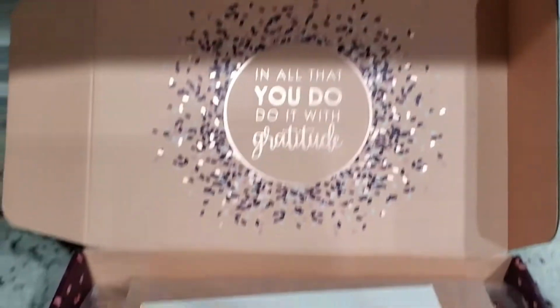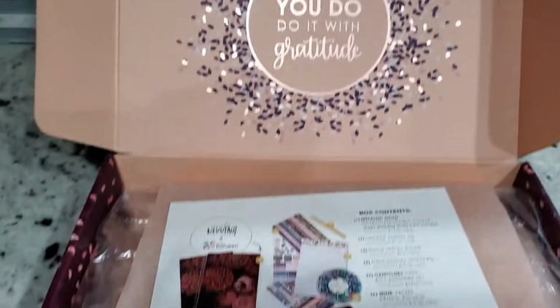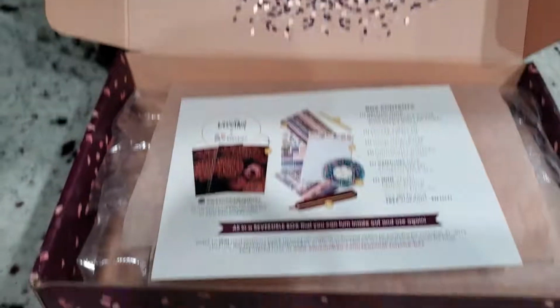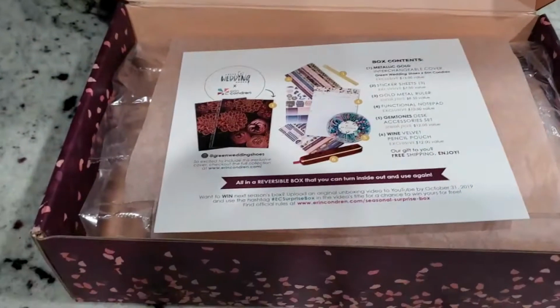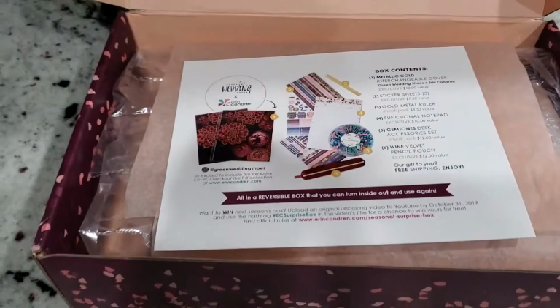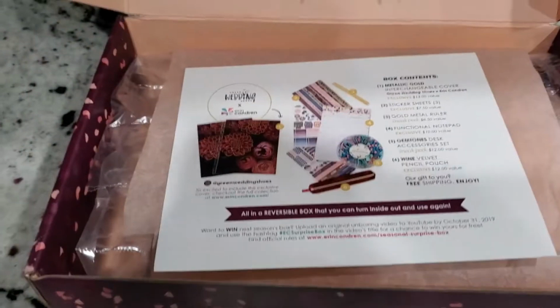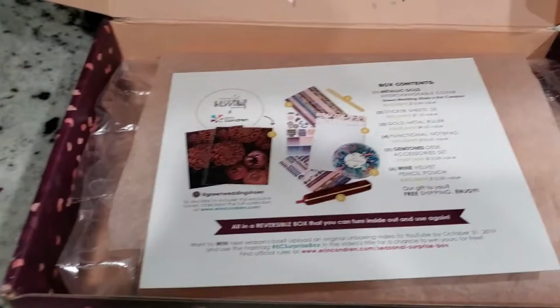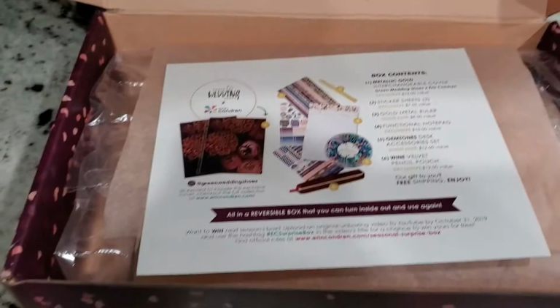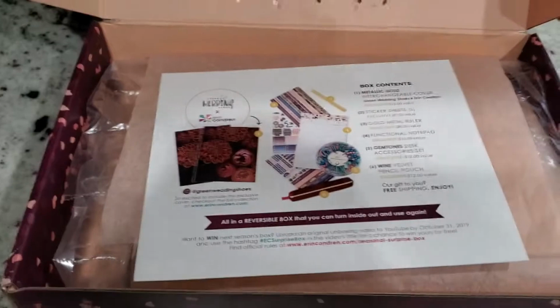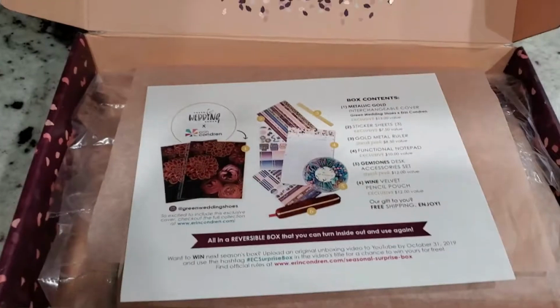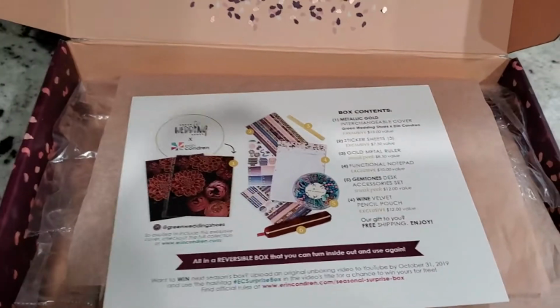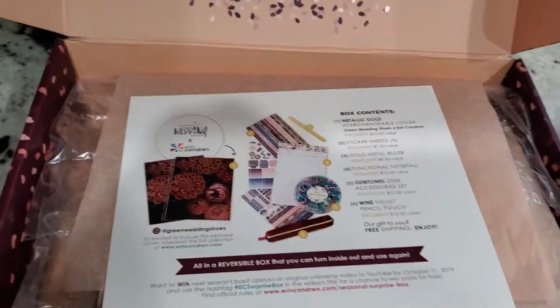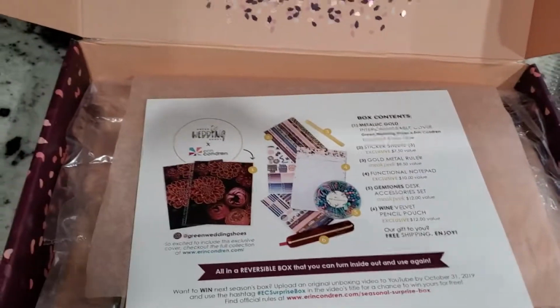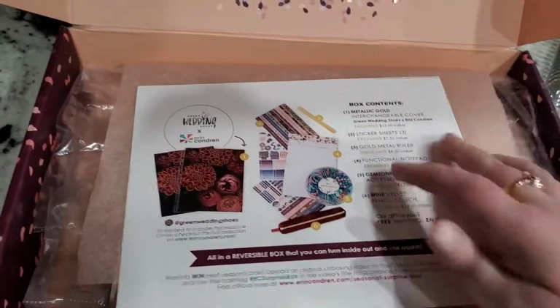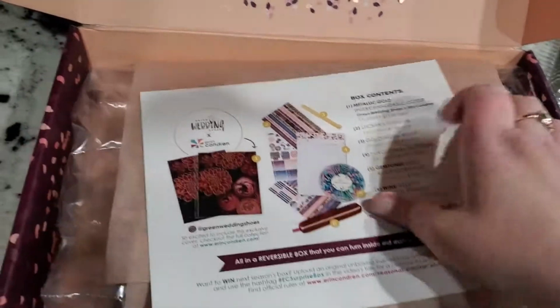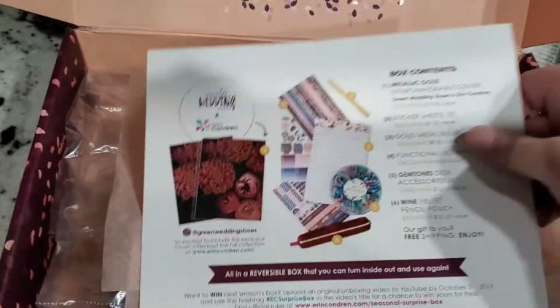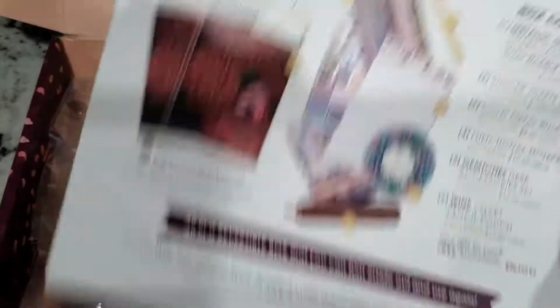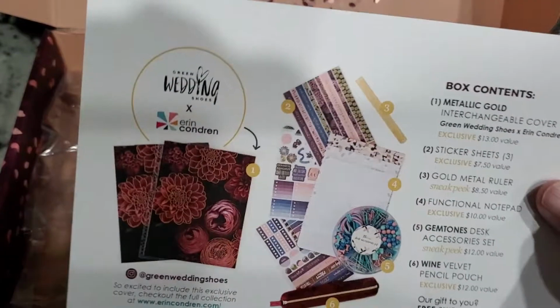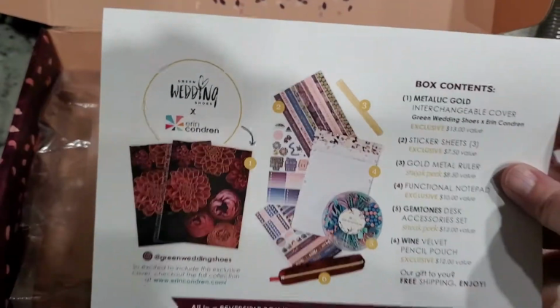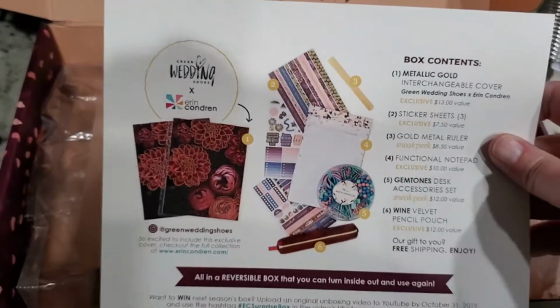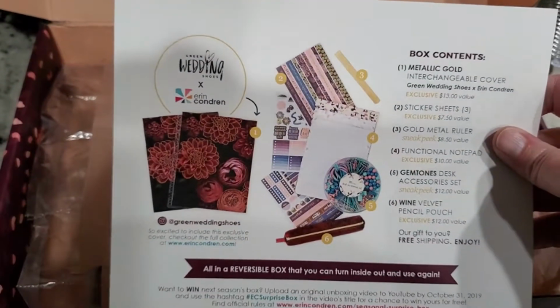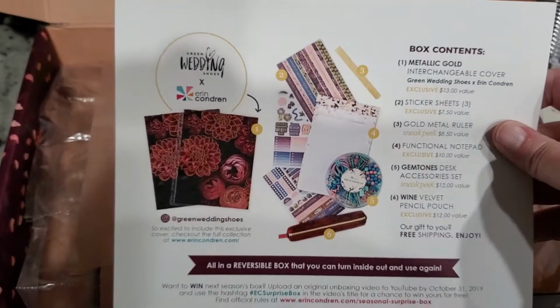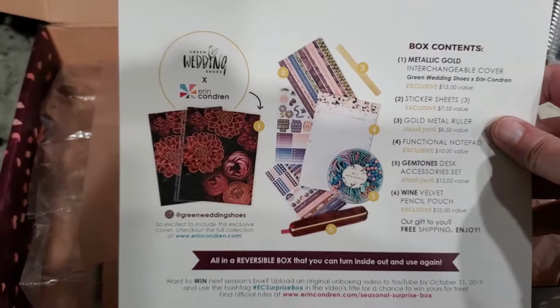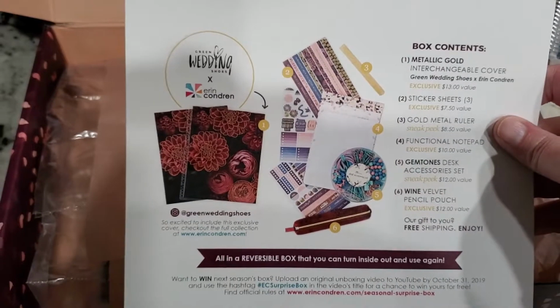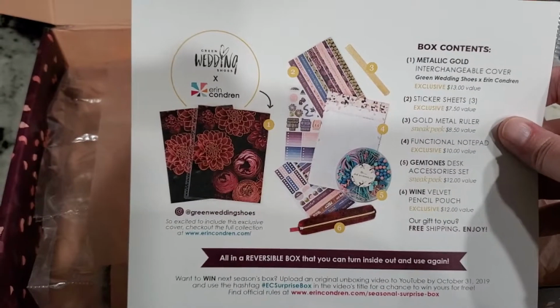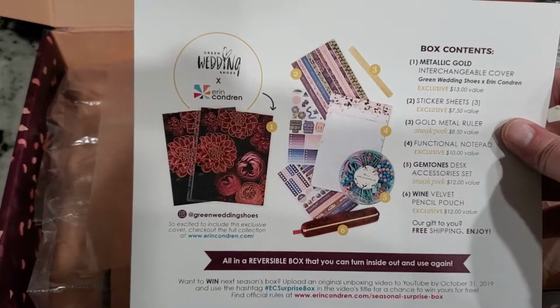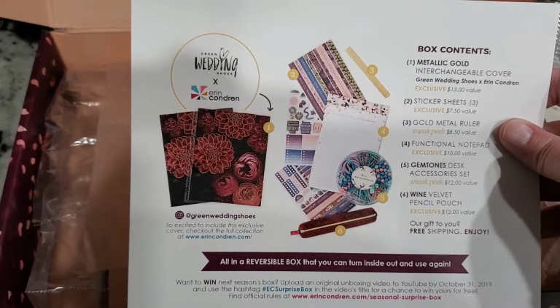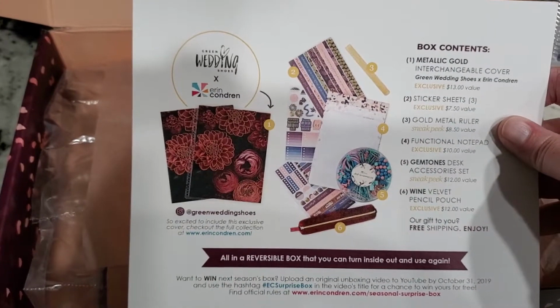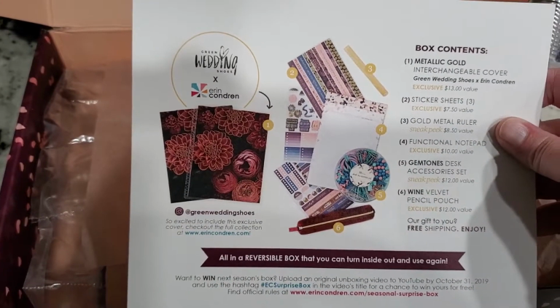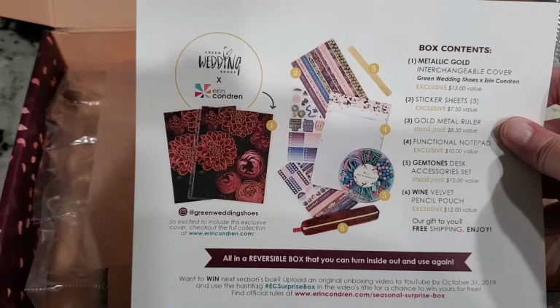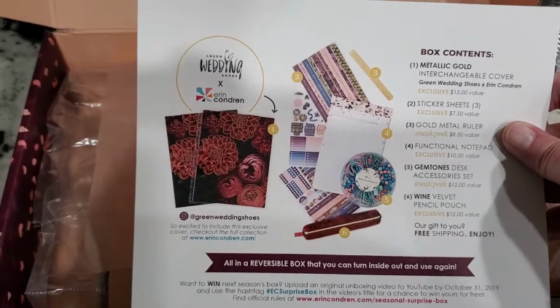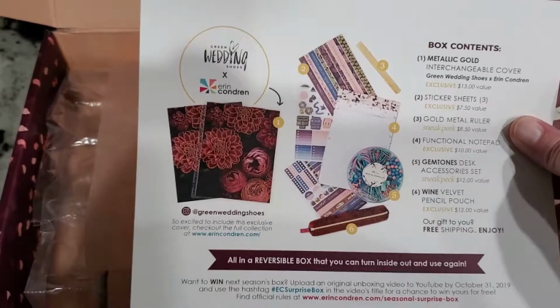When you get the box, you get a card that tells you what's in it and its value — just a sneak peek of what's in the box. So let's open it up.